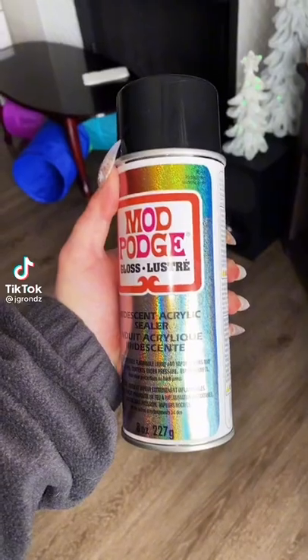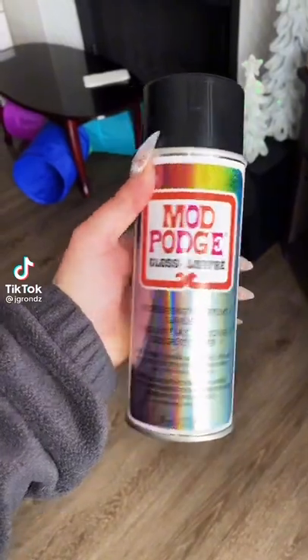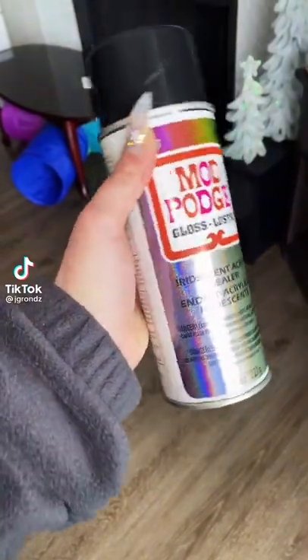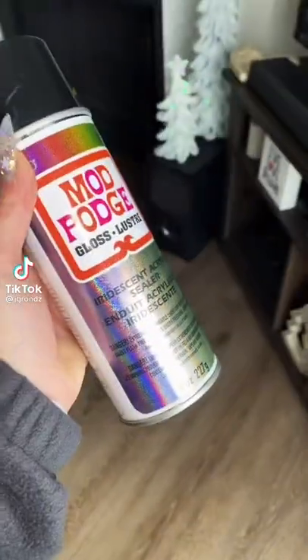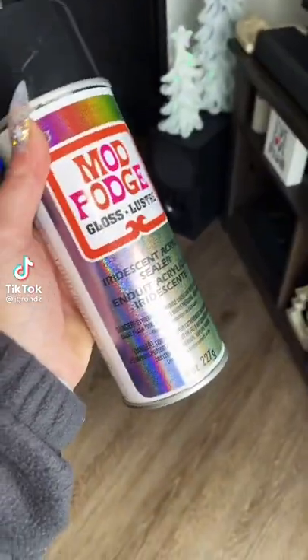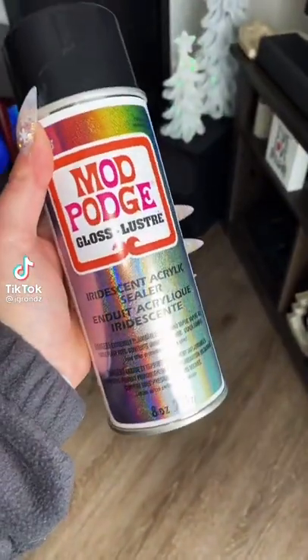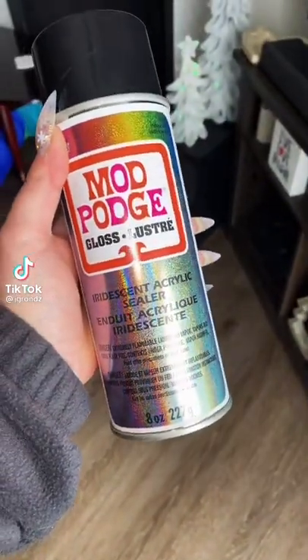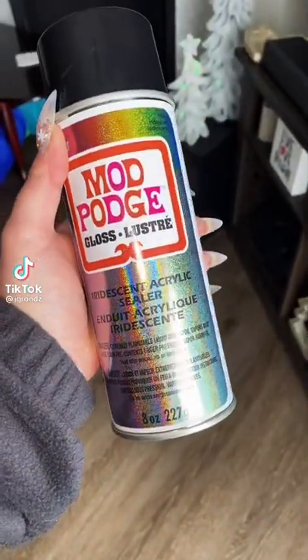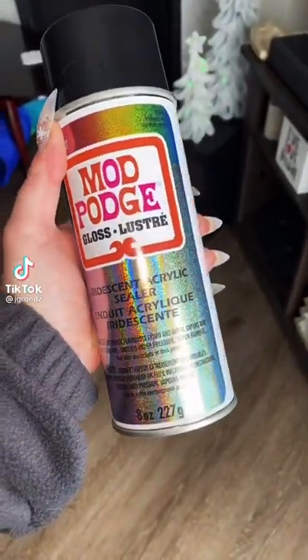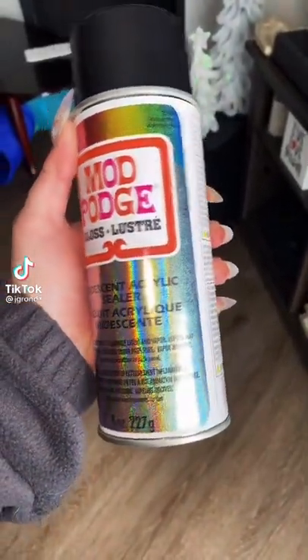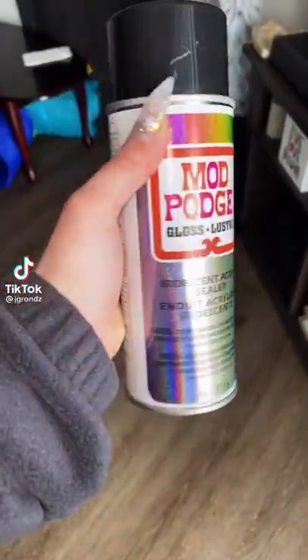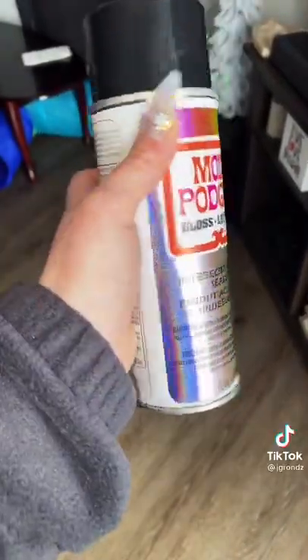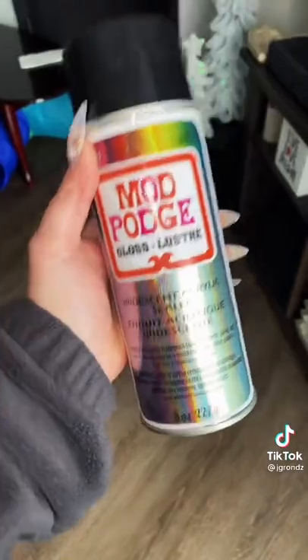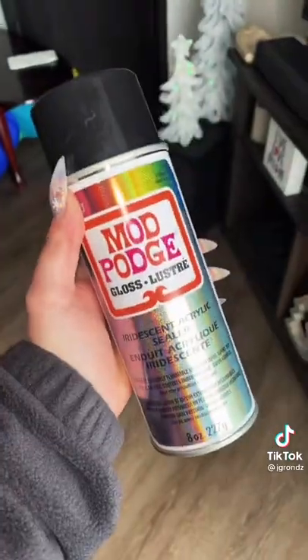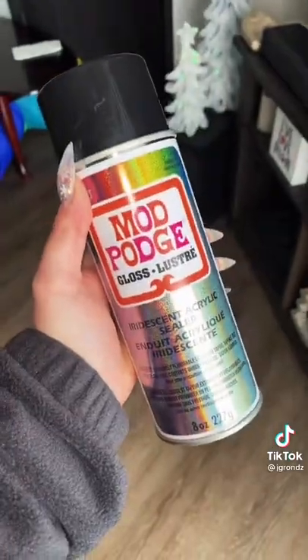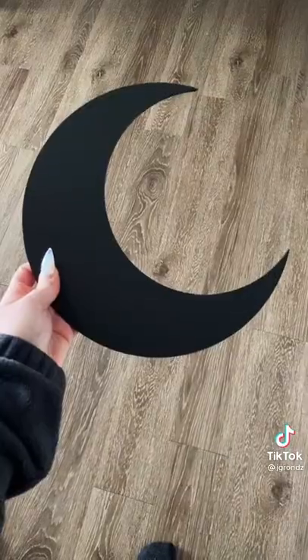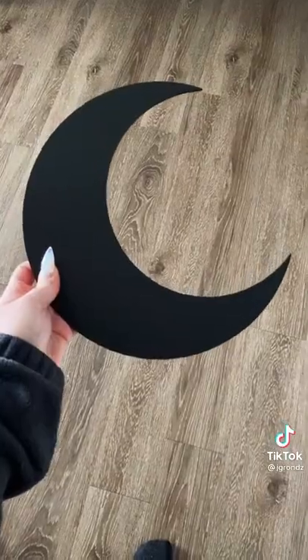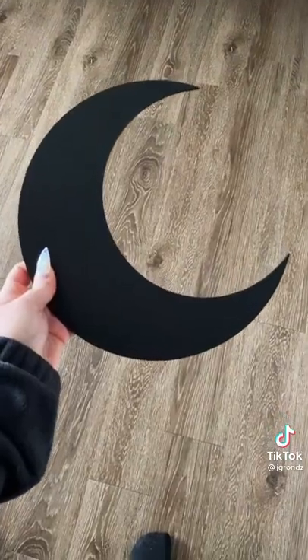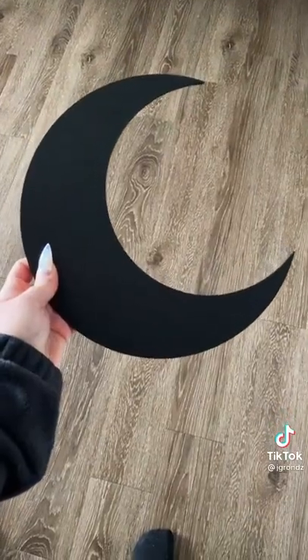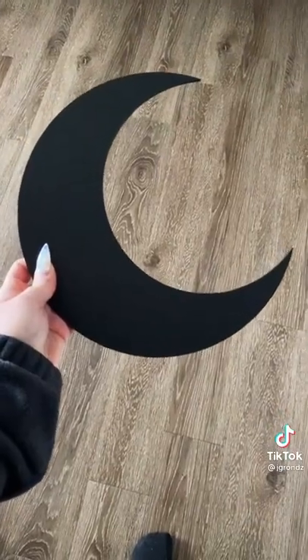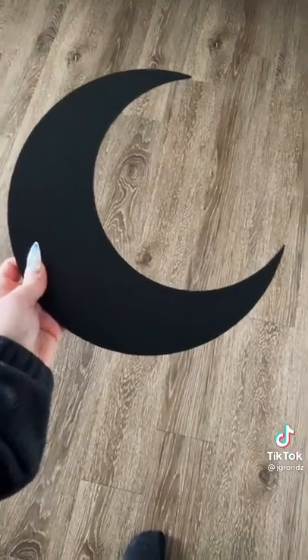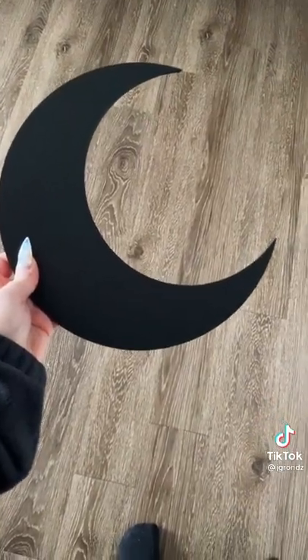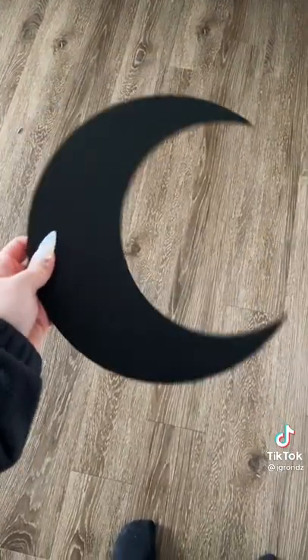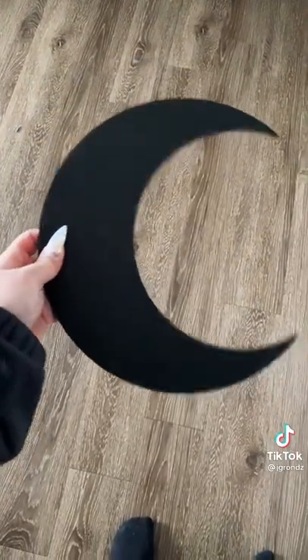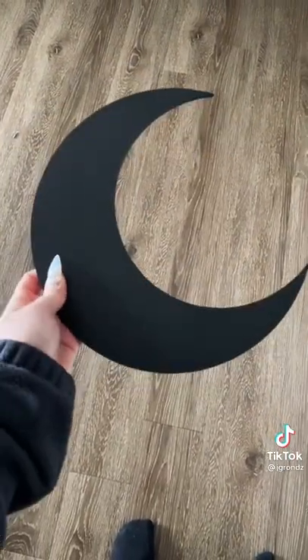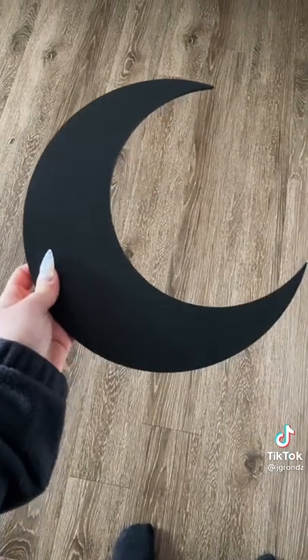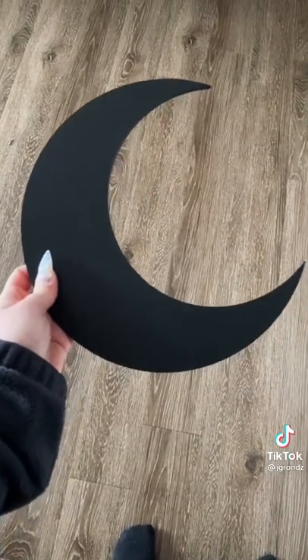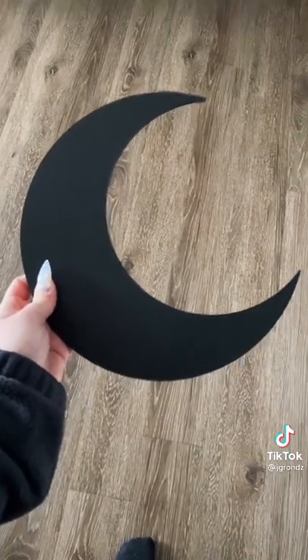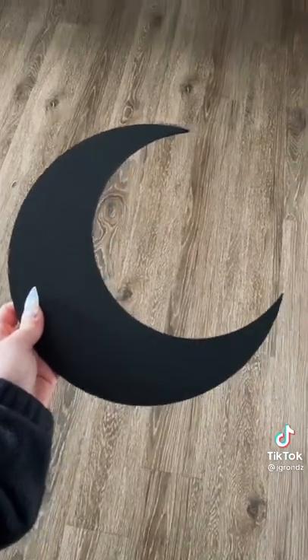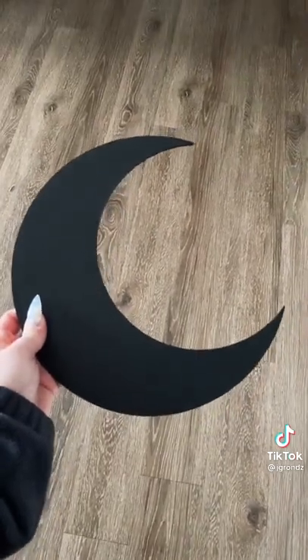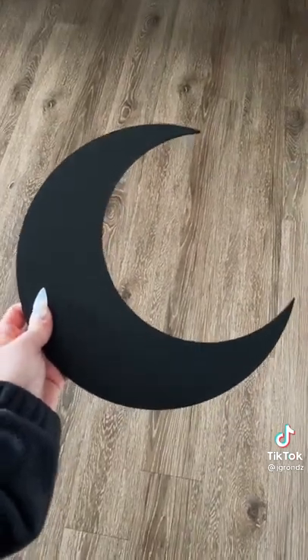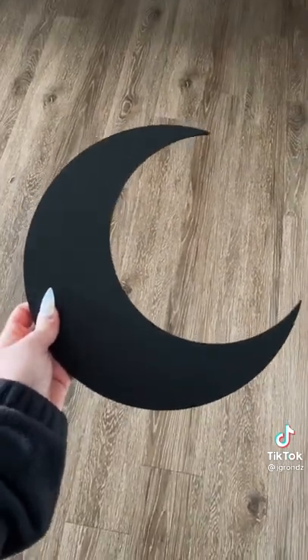So let's try out this rainbow iridescent holographic top coat. I wasn't prepared to find this awesome top coat, so let's try it on this because that's really all I have prepped right now.